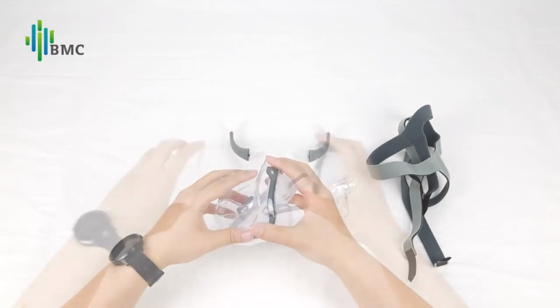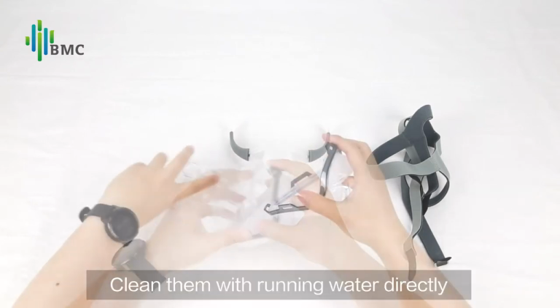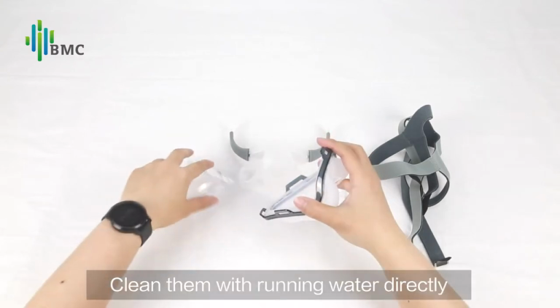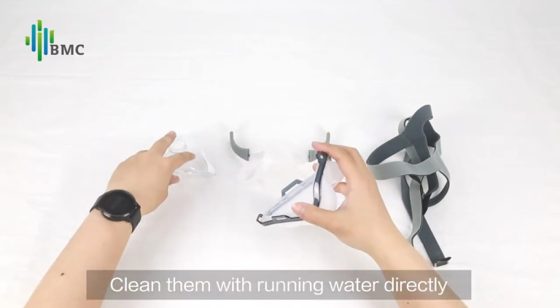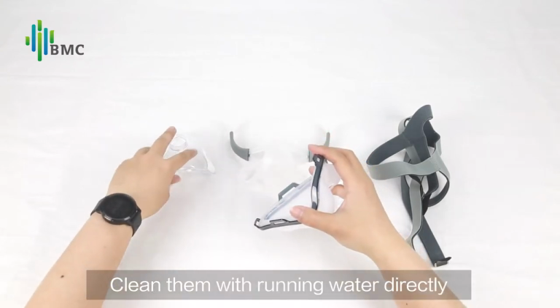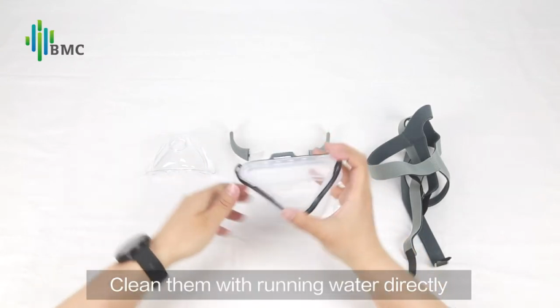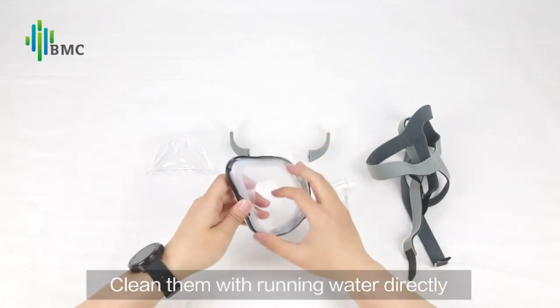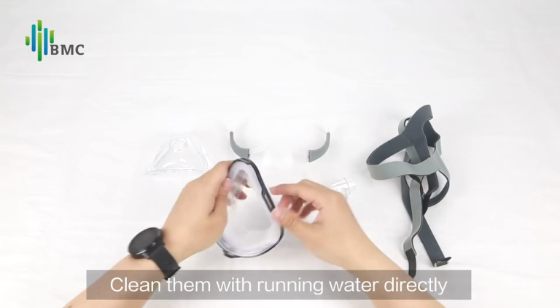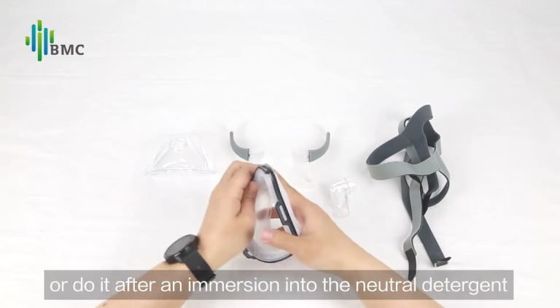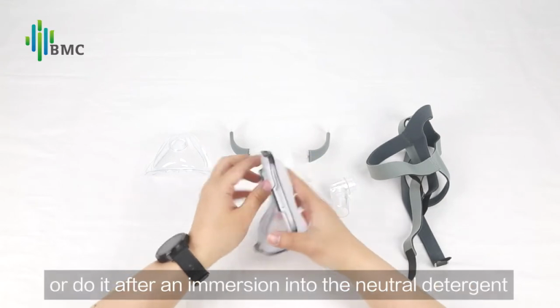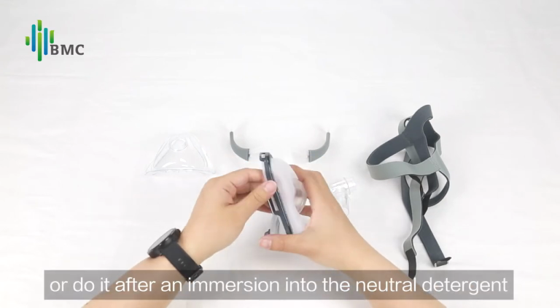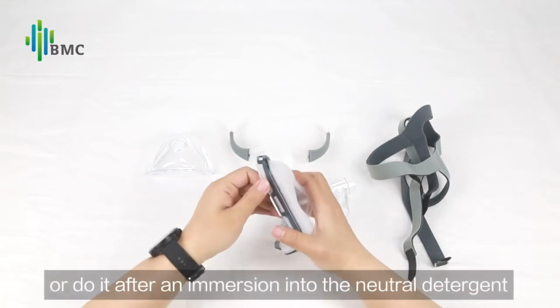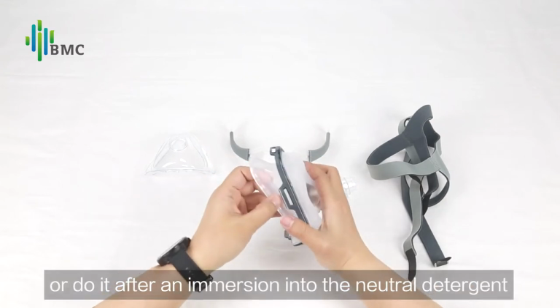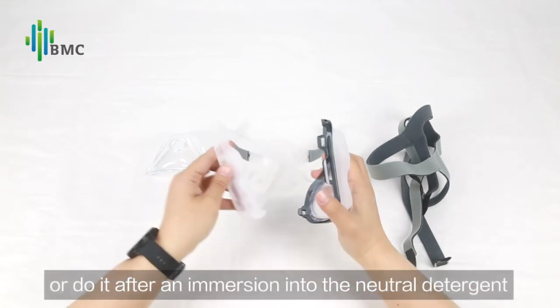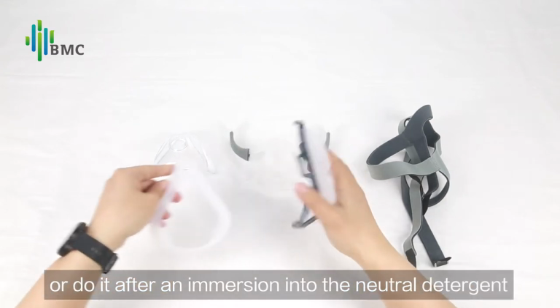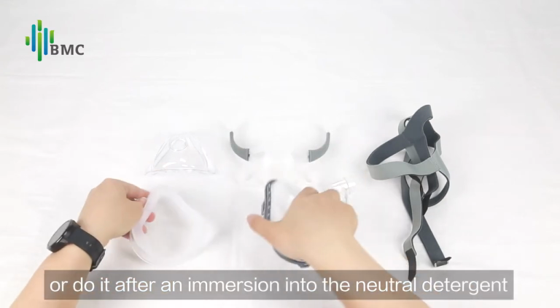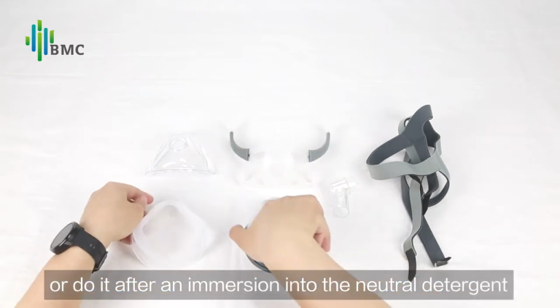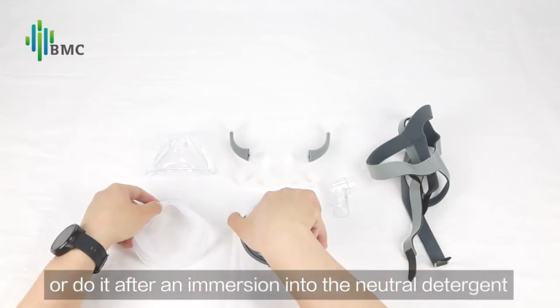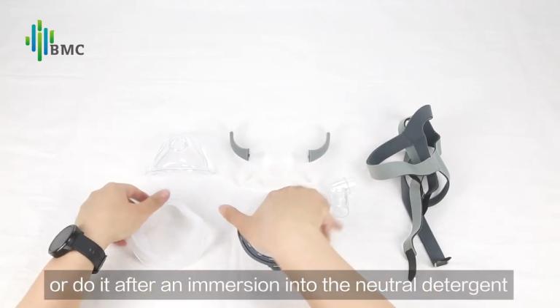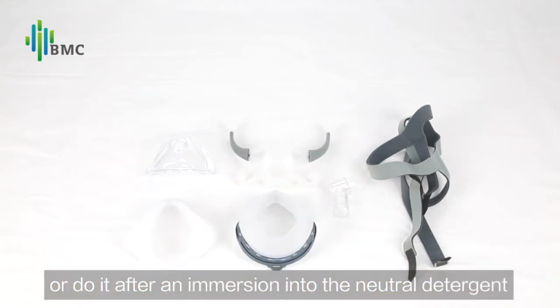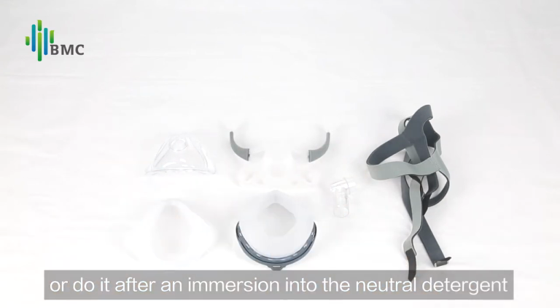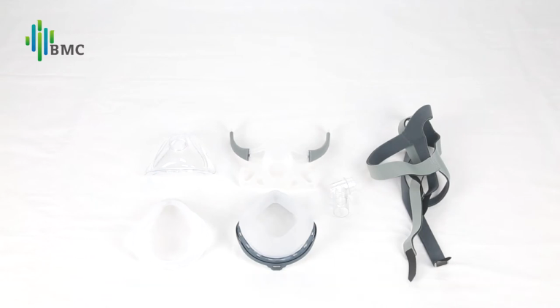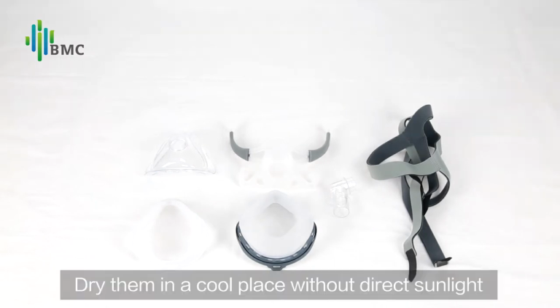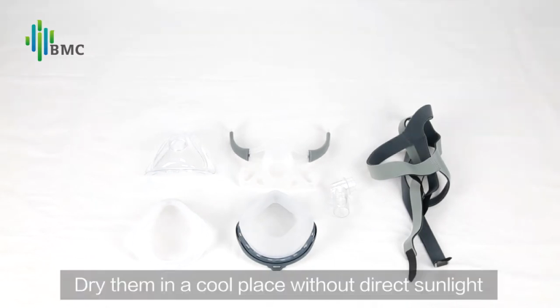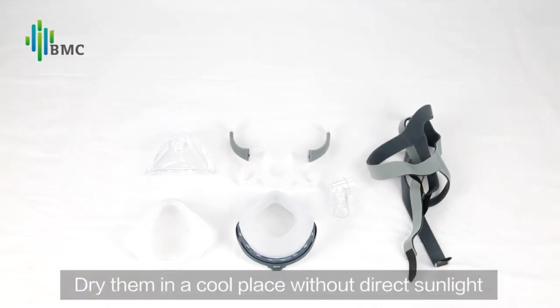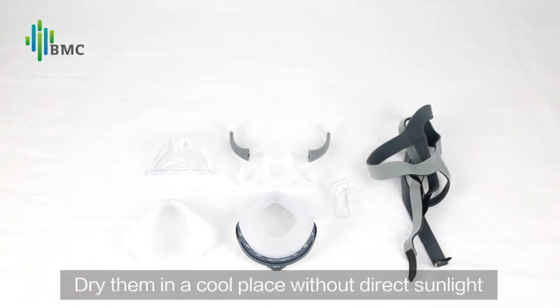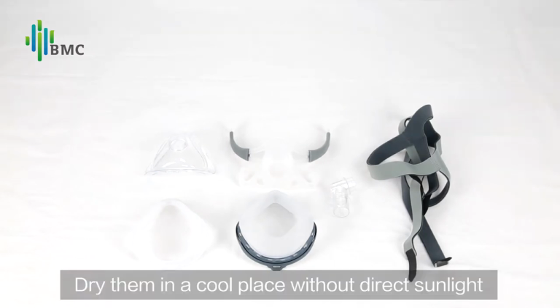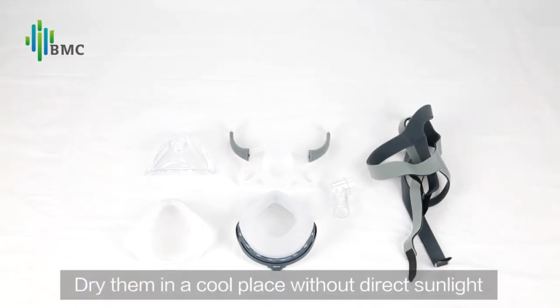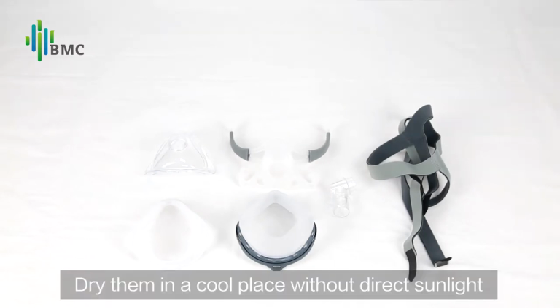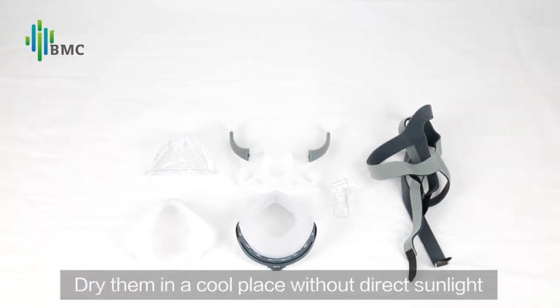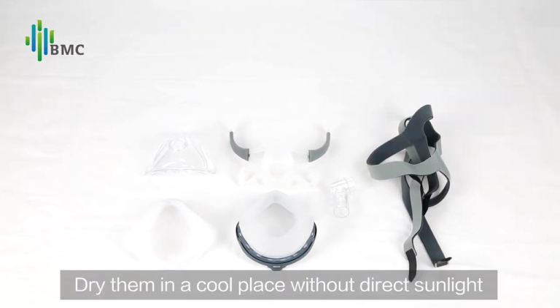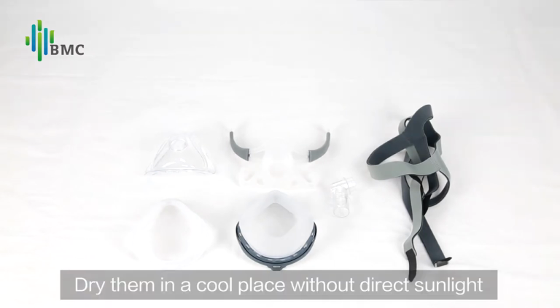Clean the components with running water directly, or after immersion in neutral detergent. Dry them in a cool place away from direct sunlight.